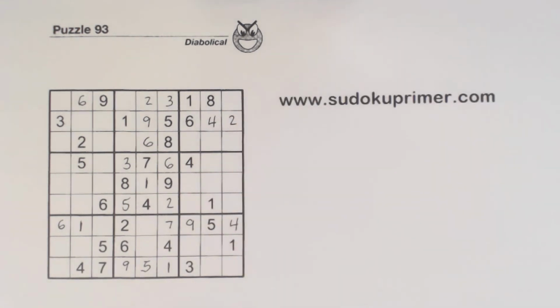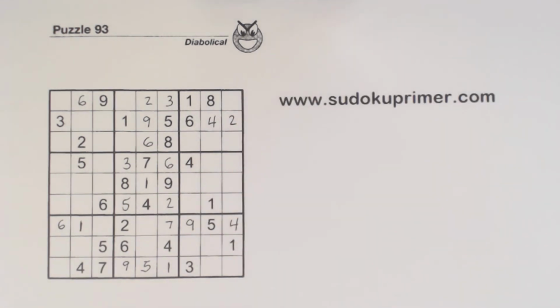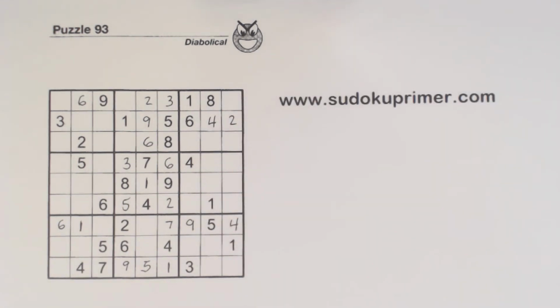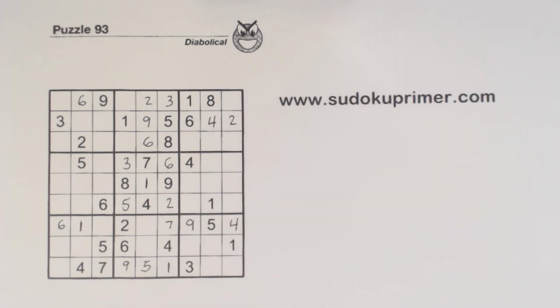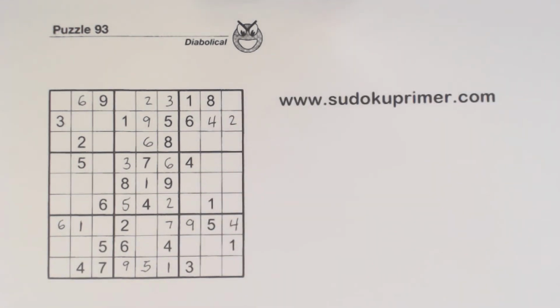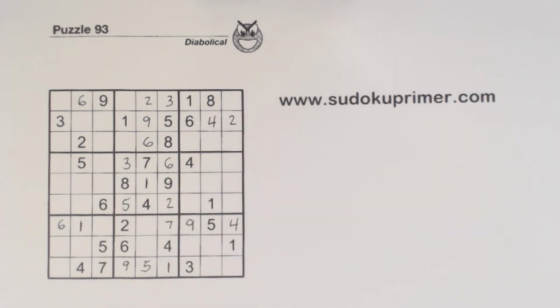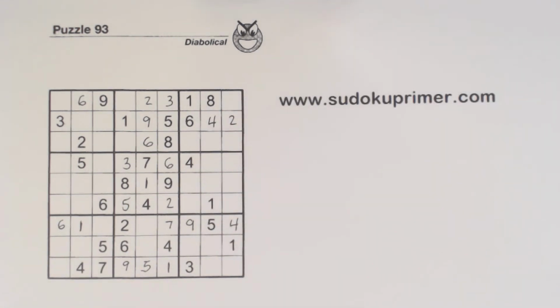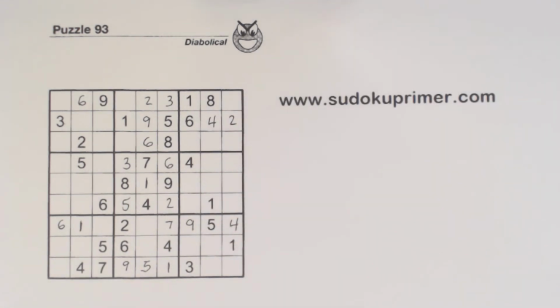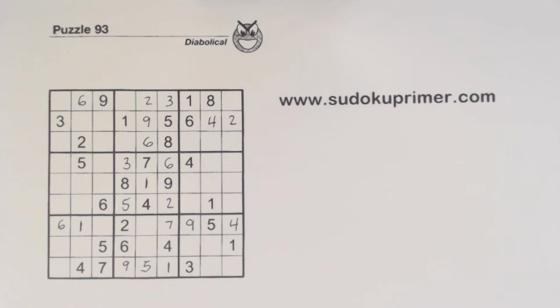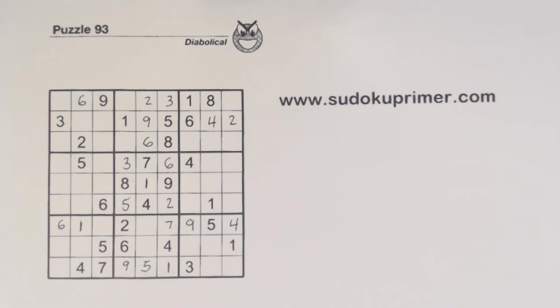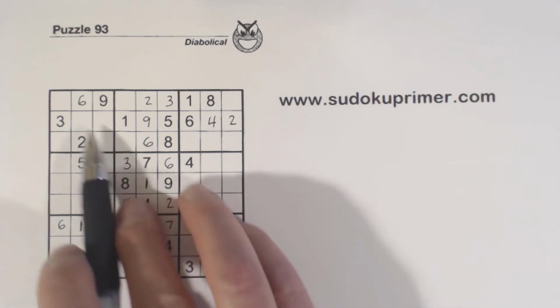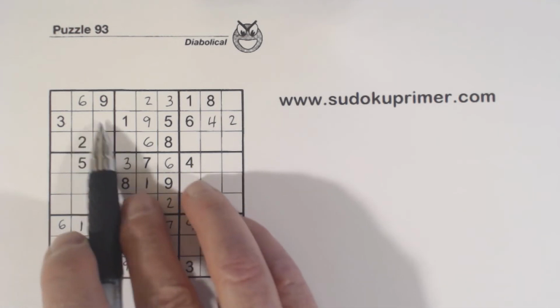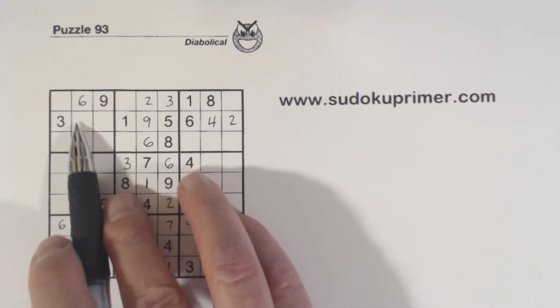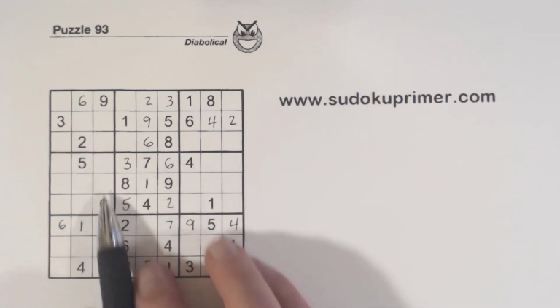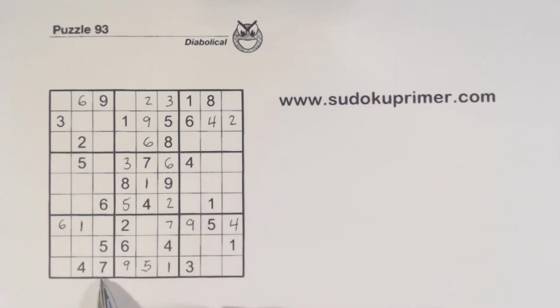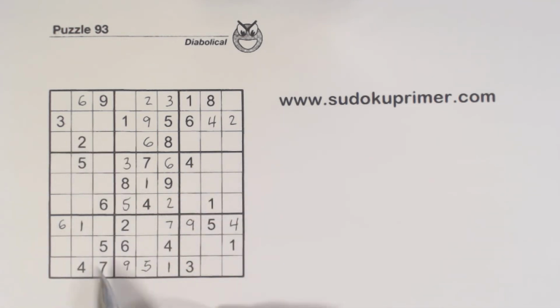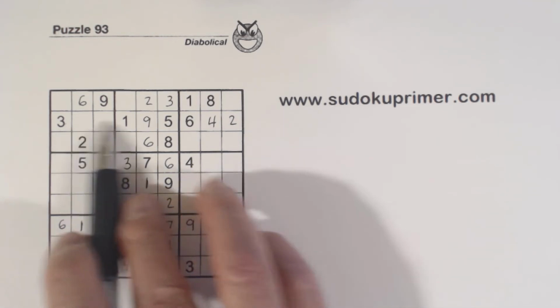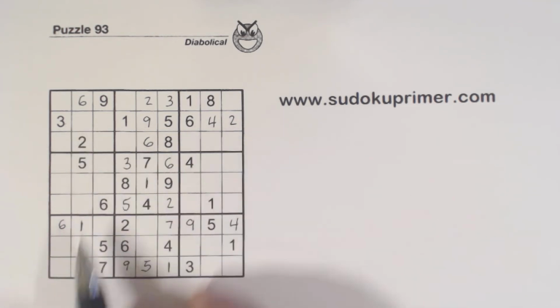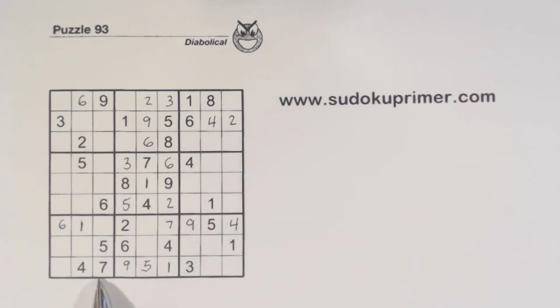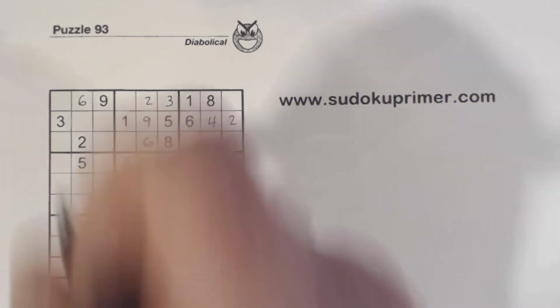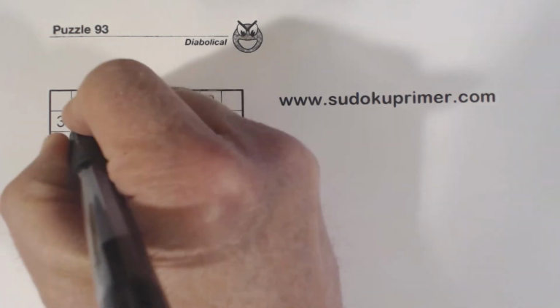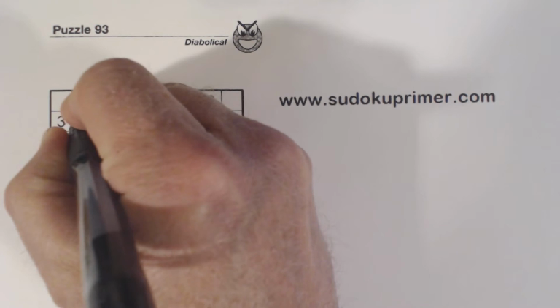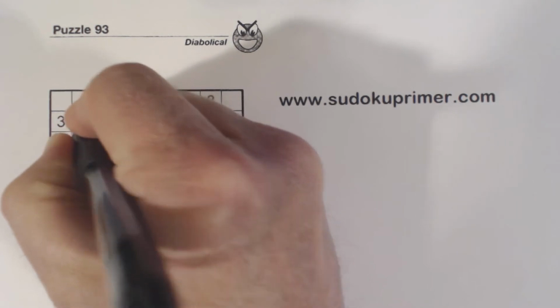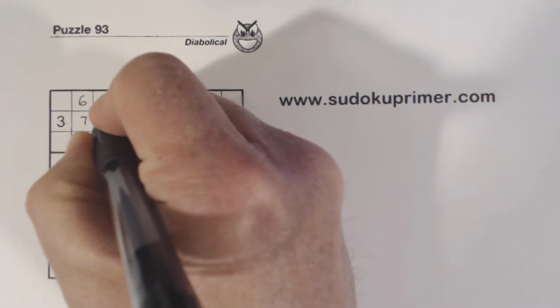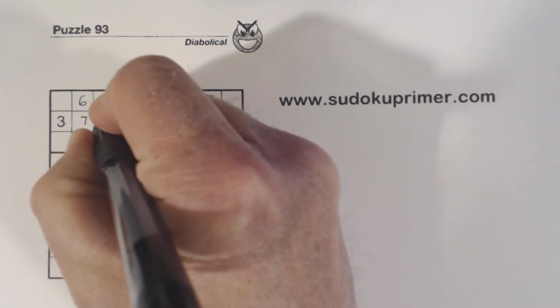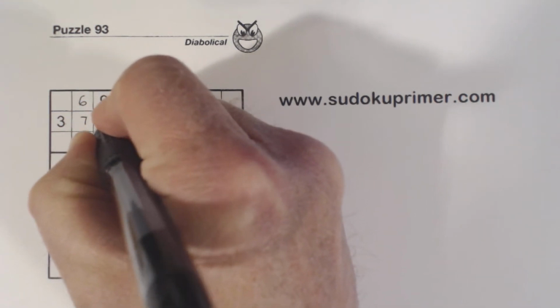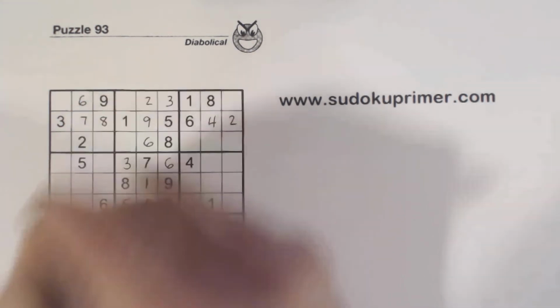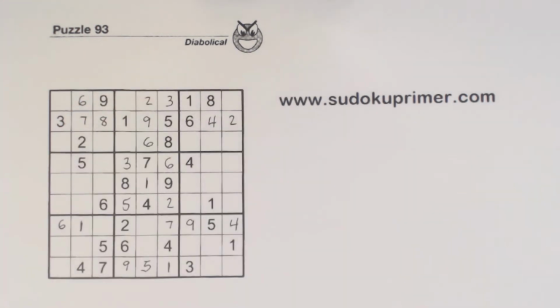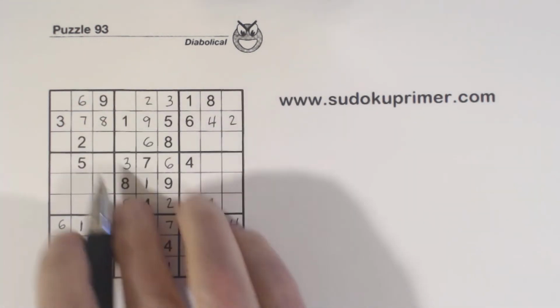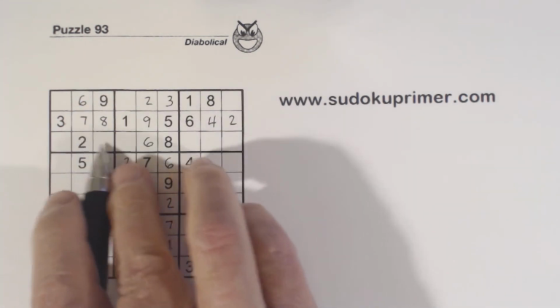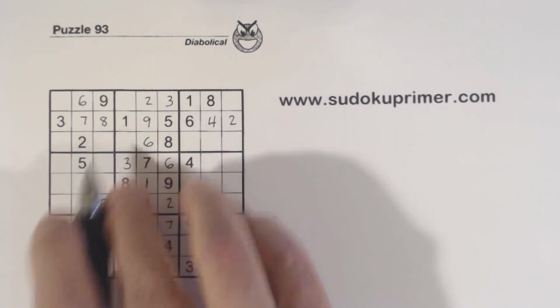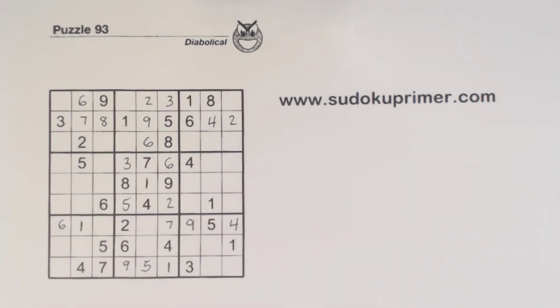So we can fill those in. Now we only have 7 and 8 left in row 2, and with that 7 right there, we can finish those in row 2.